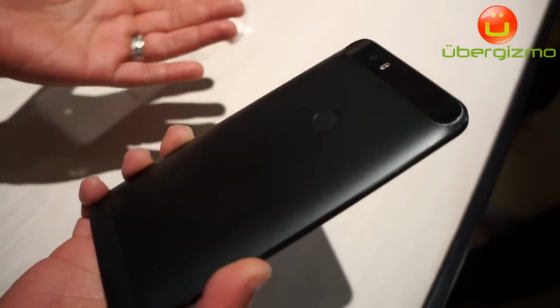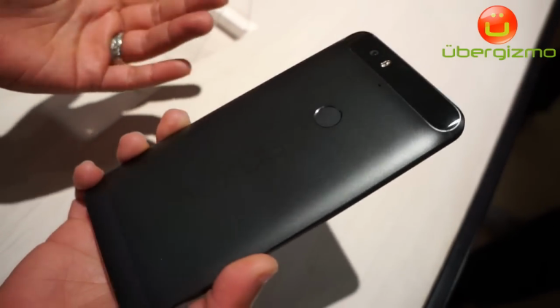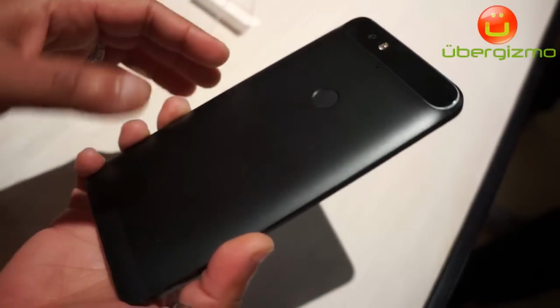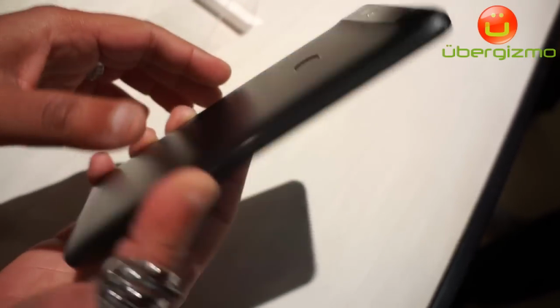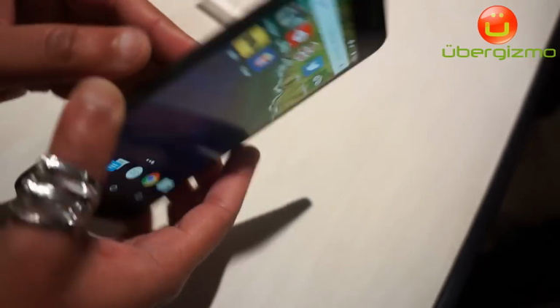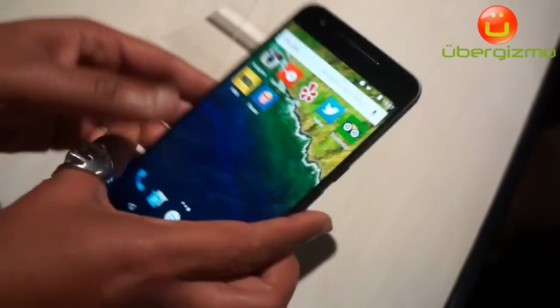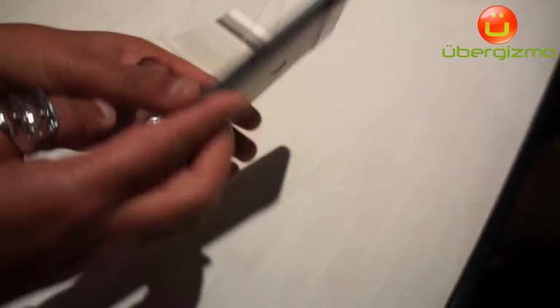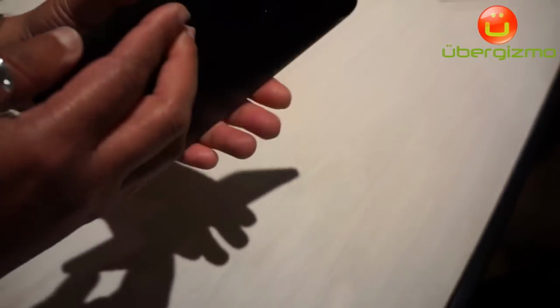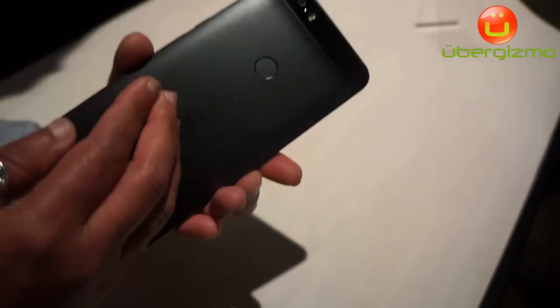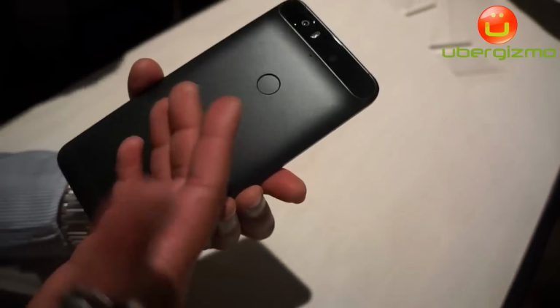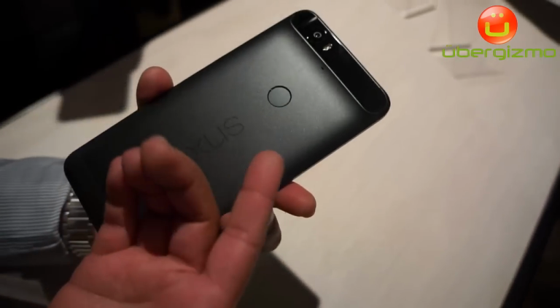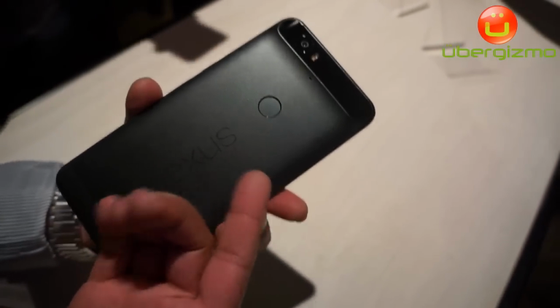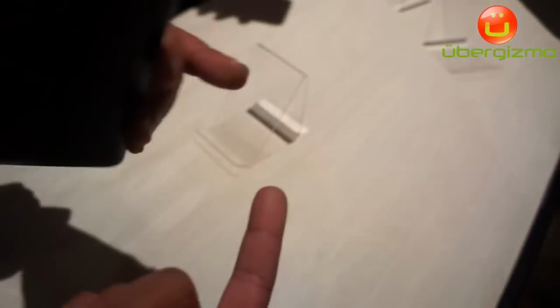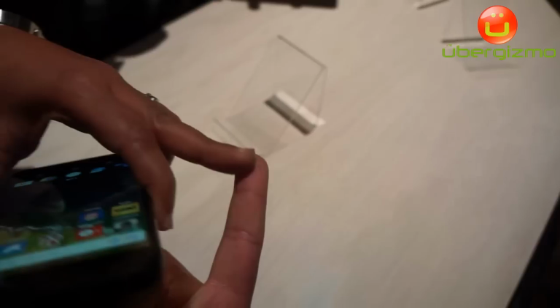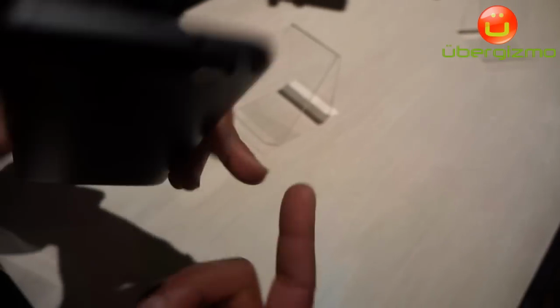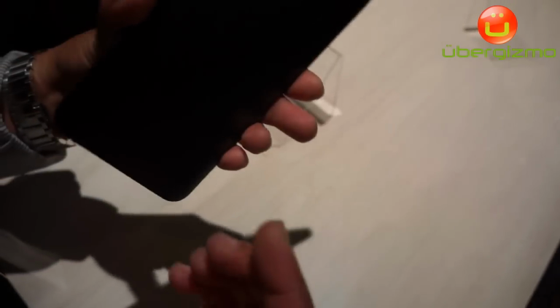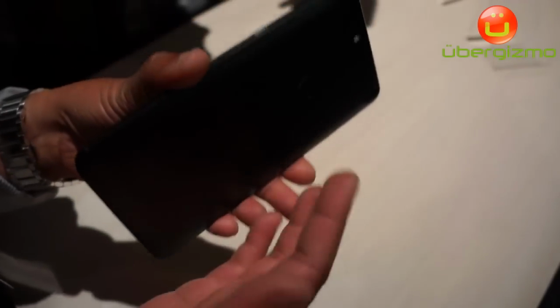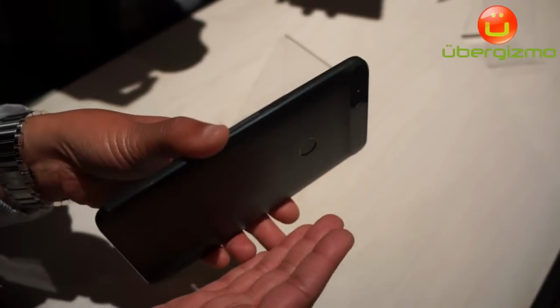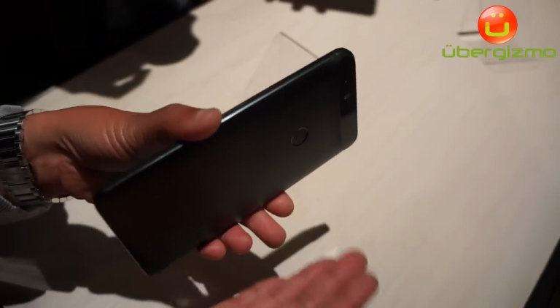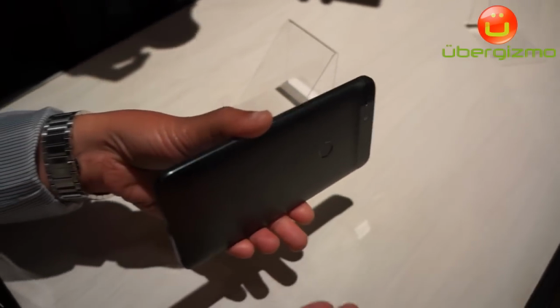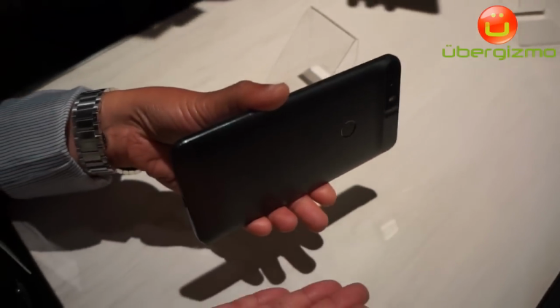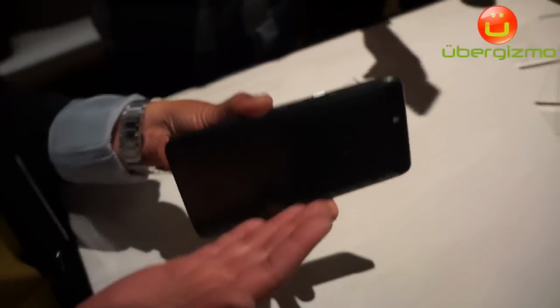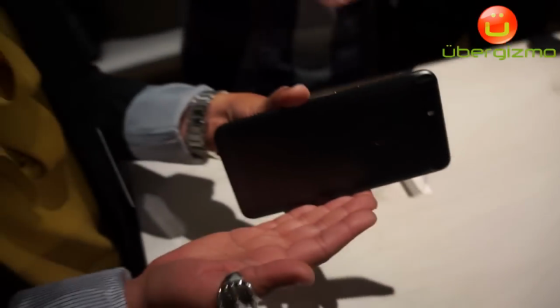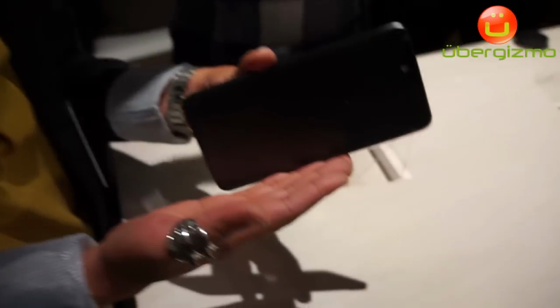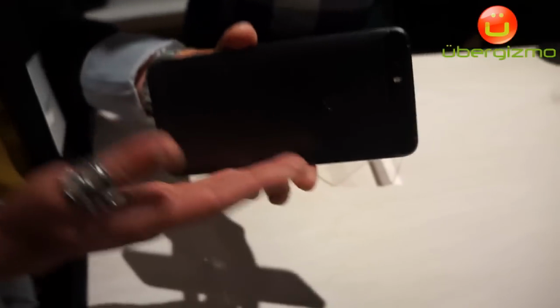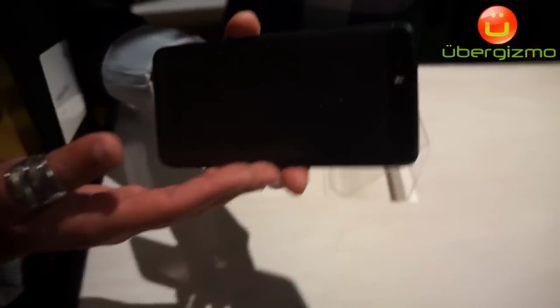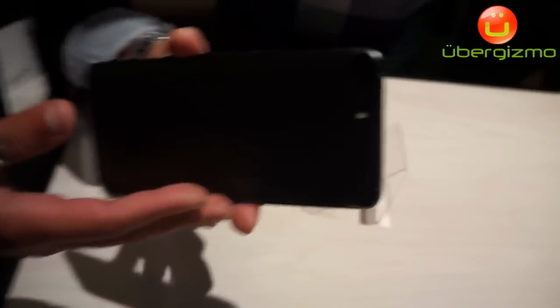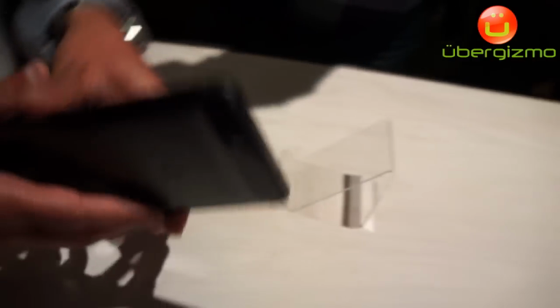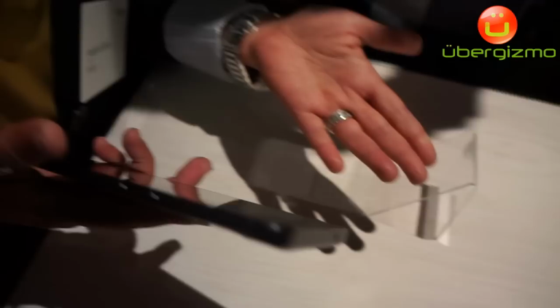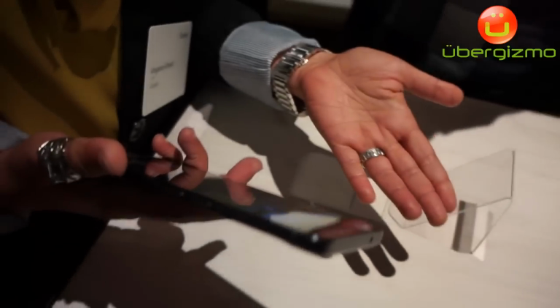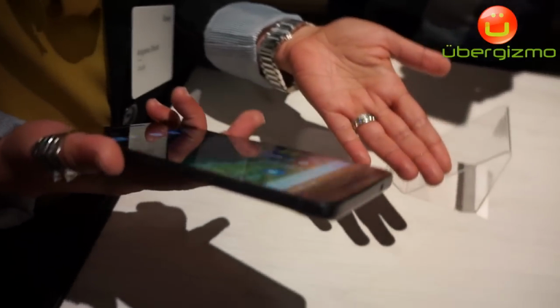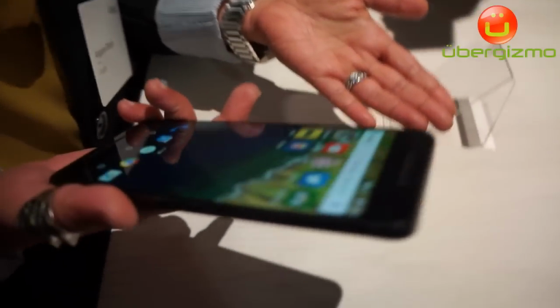It comes with Nexus Imprint, which is the fingerprint sensor, so you can use your fingerprint to unlock the phone very fast, as well as pay for your purchases through Android Pay.